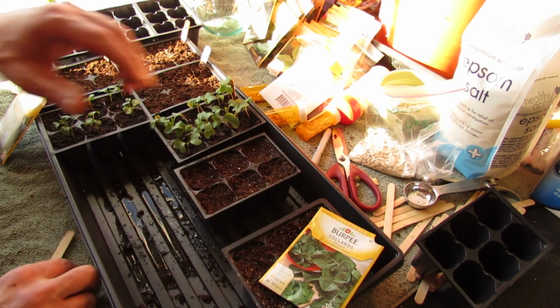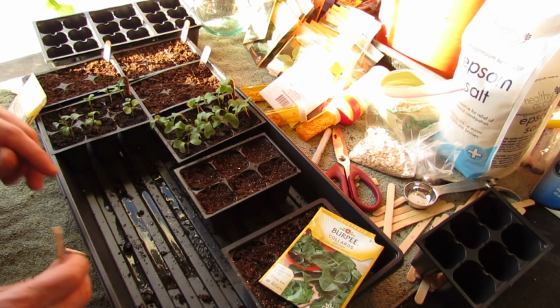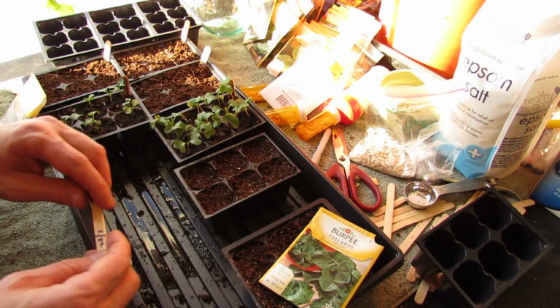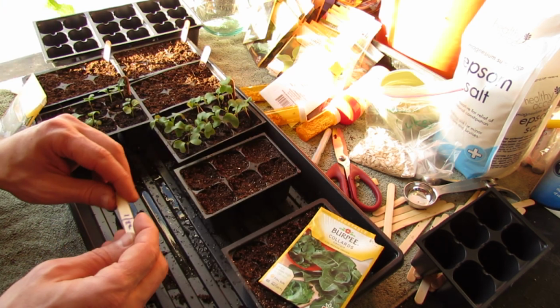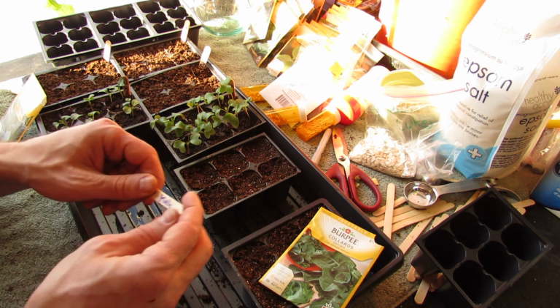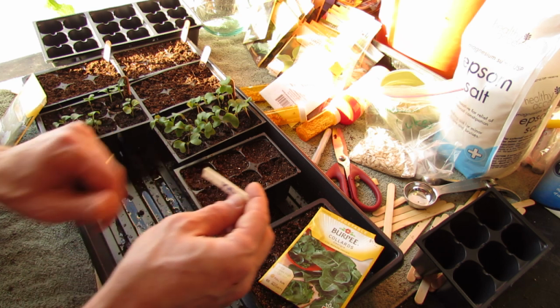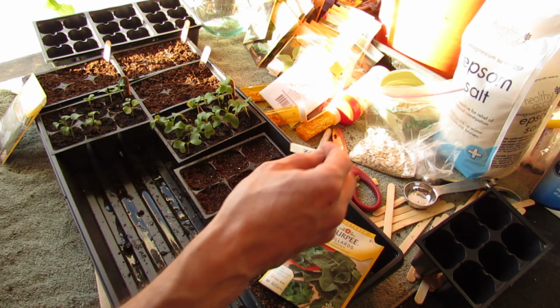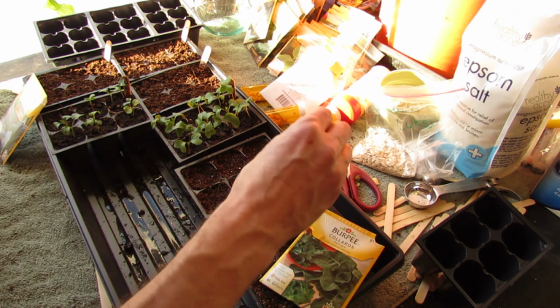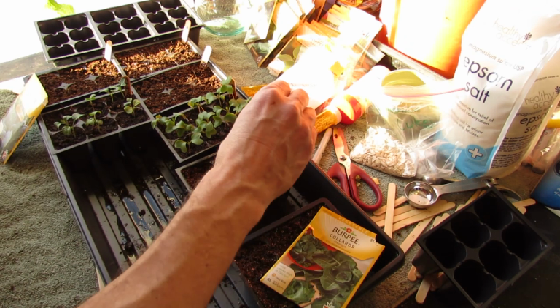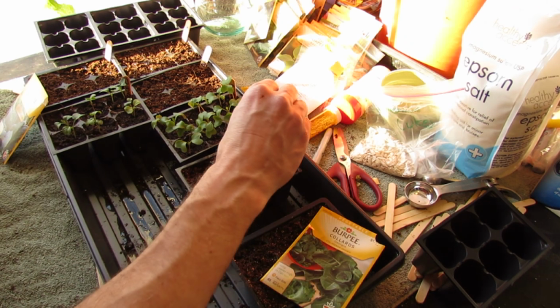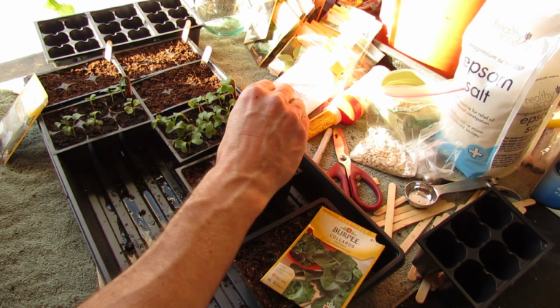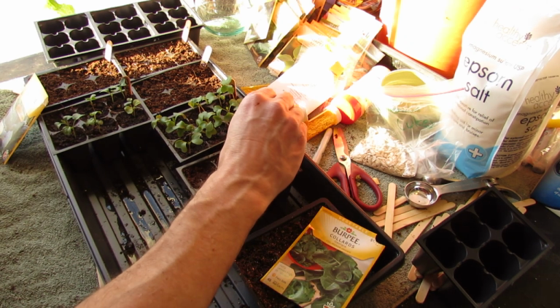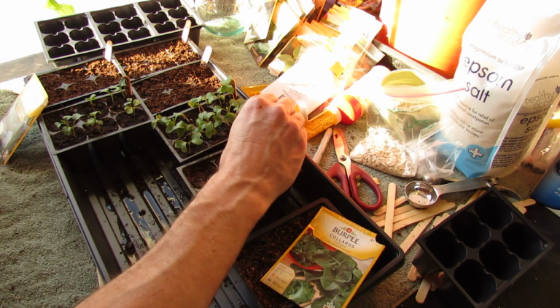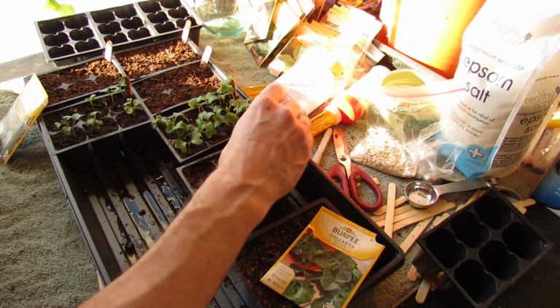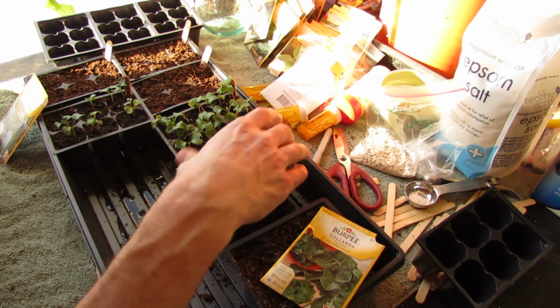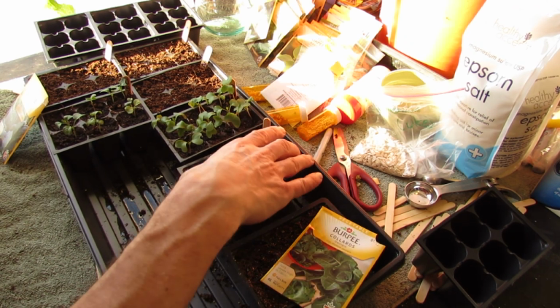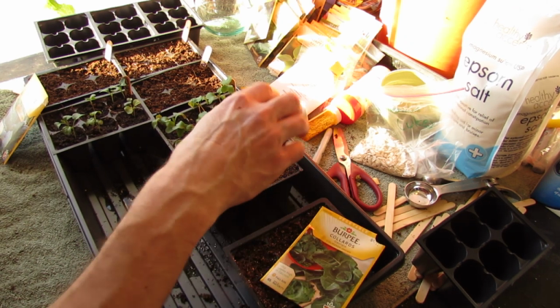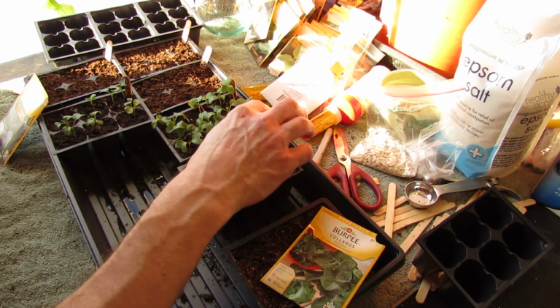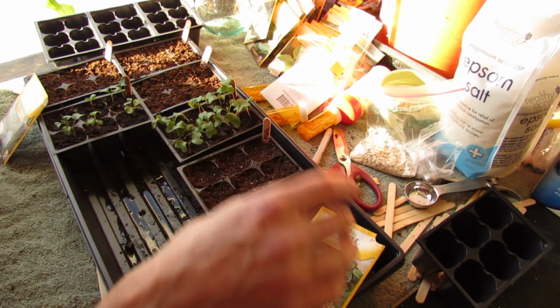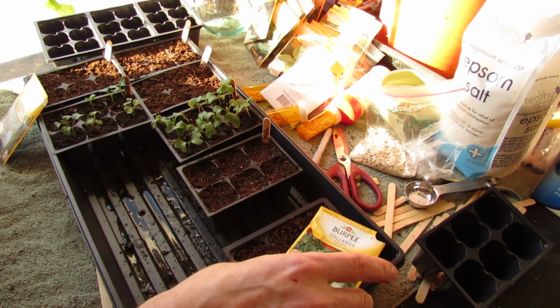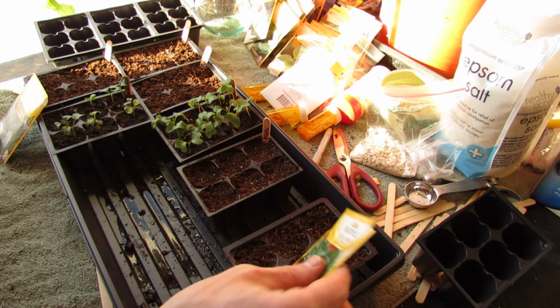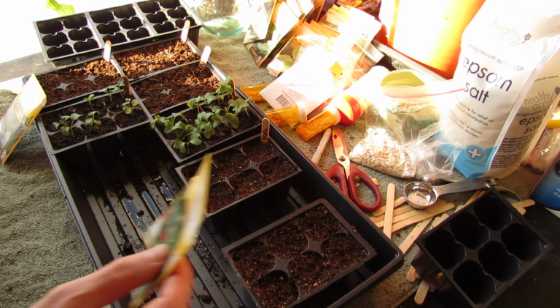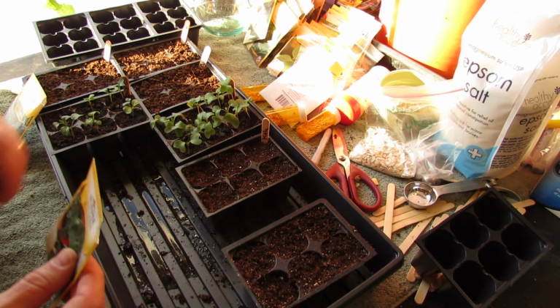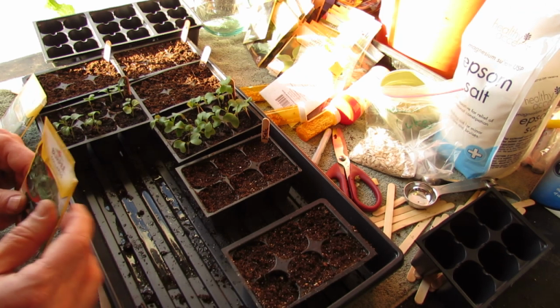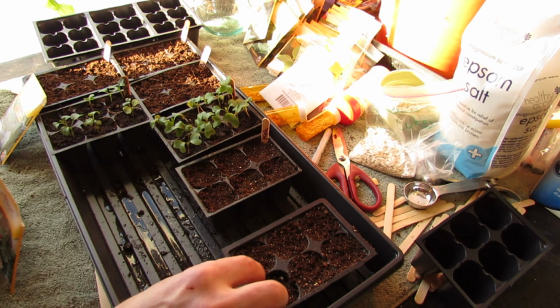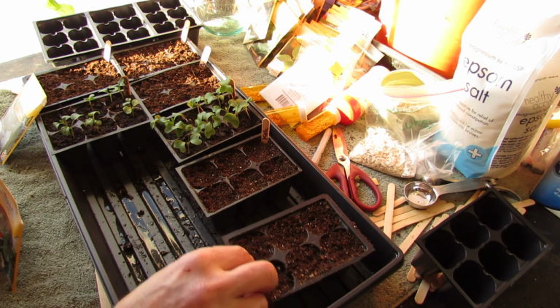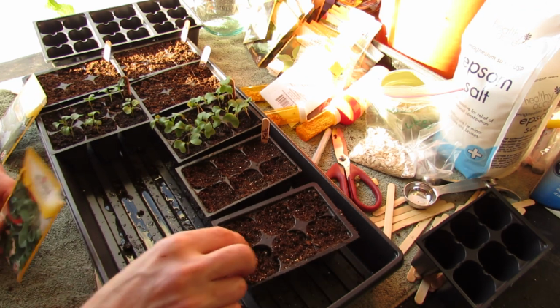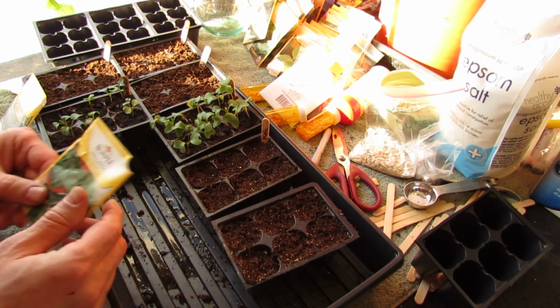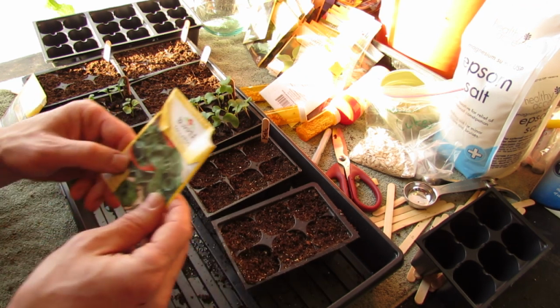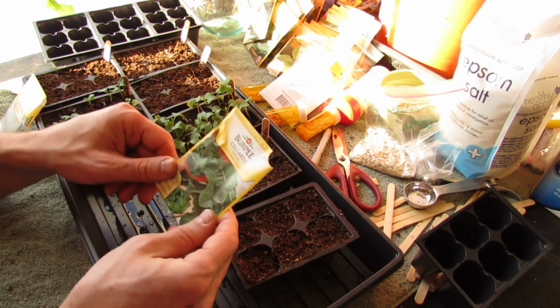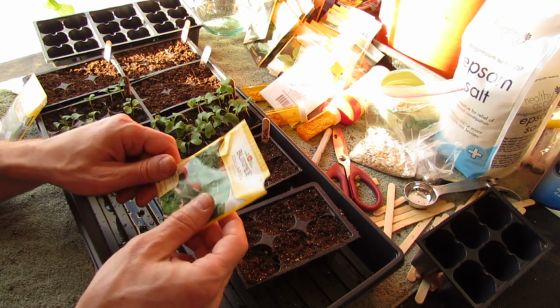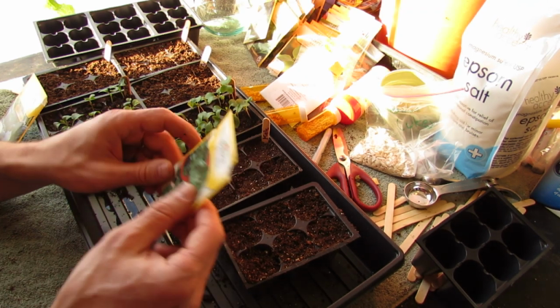Label it — I recommend popsicle sticks. Write 'kale' and put it in. On the back, put the date. Today's the 22nd.